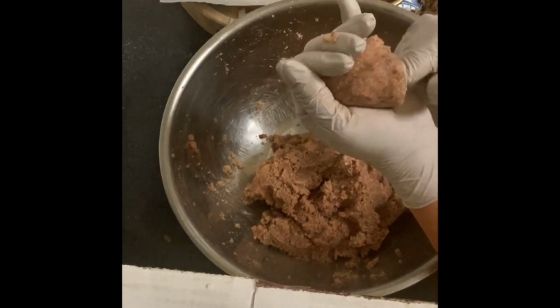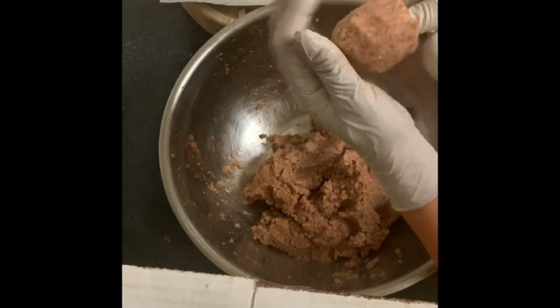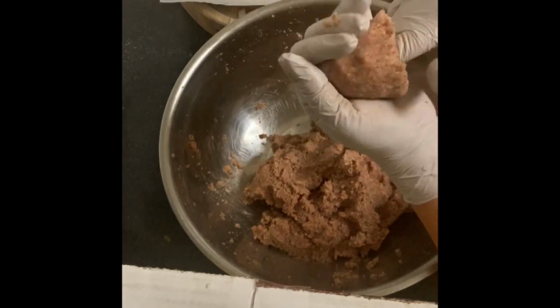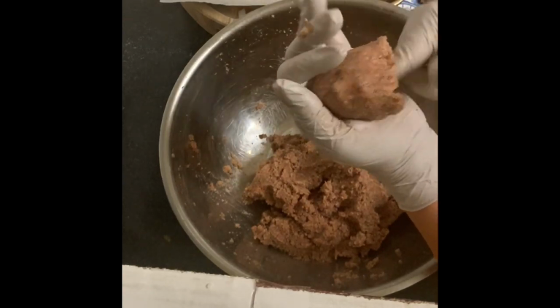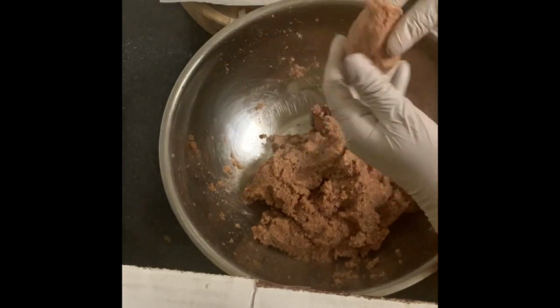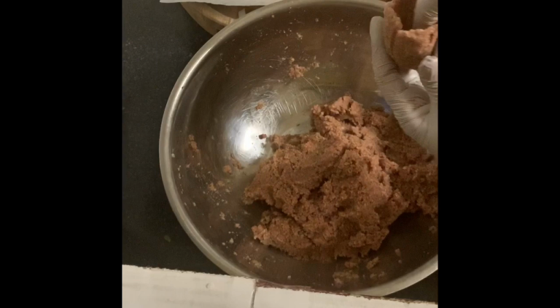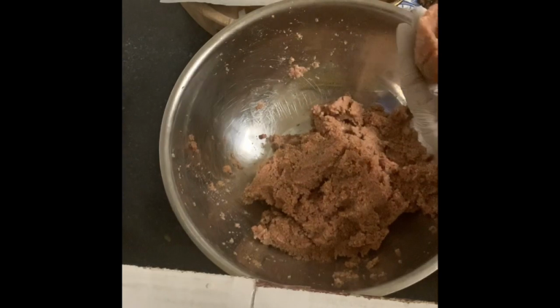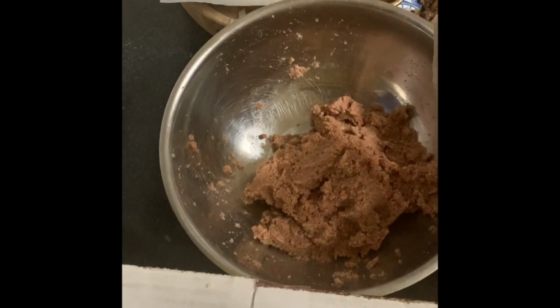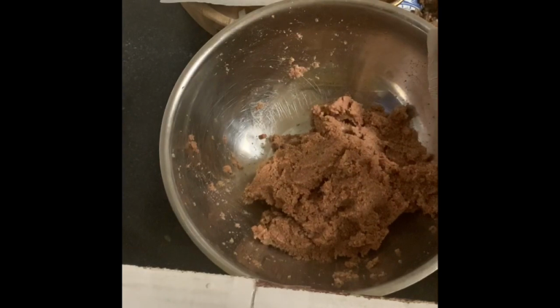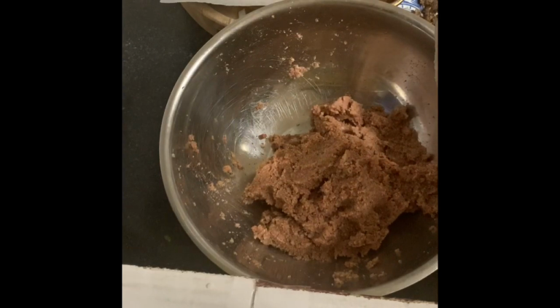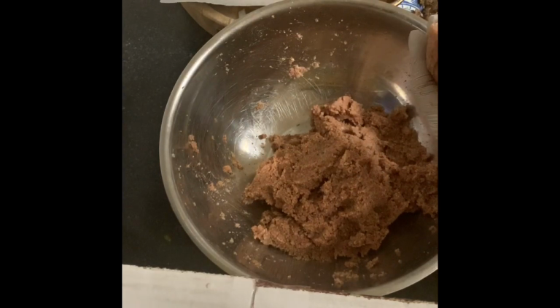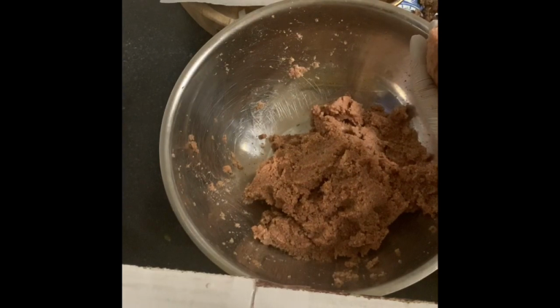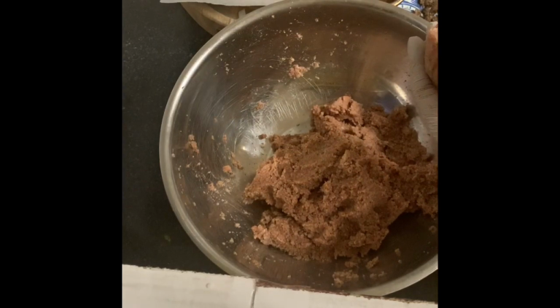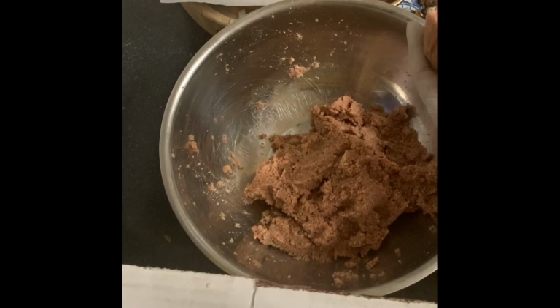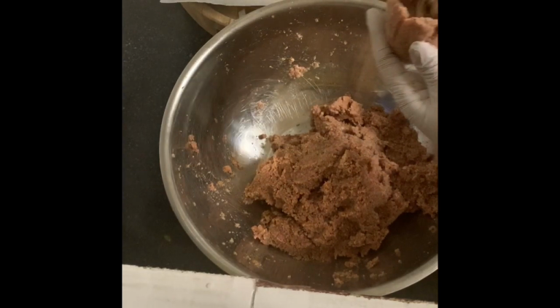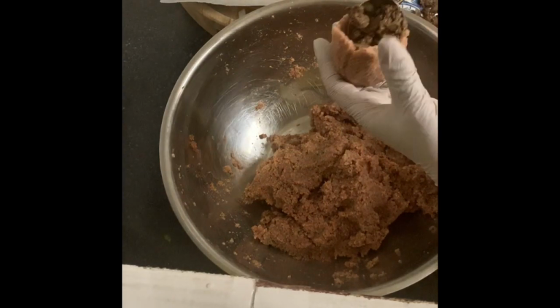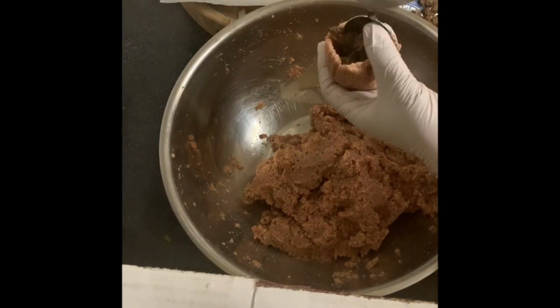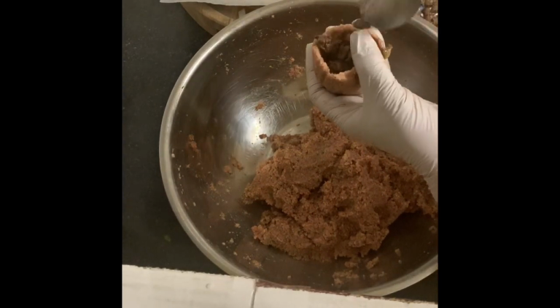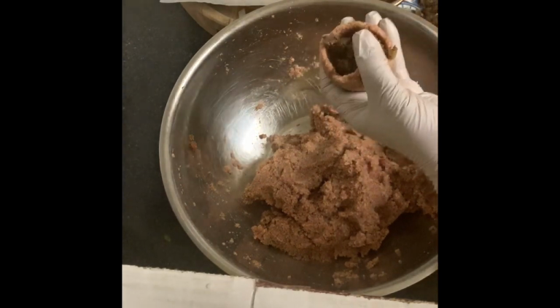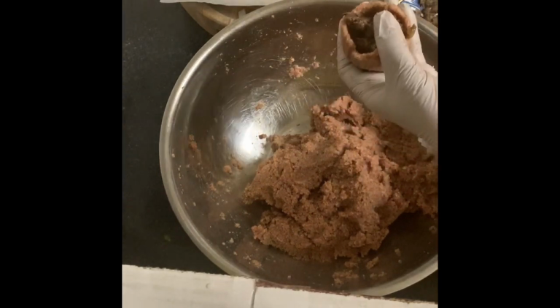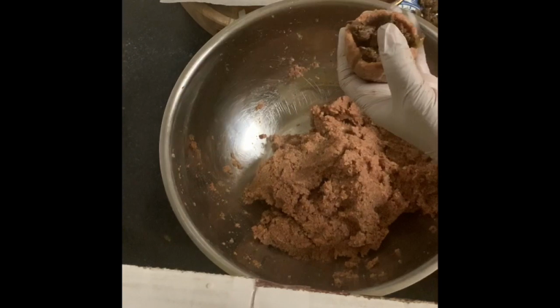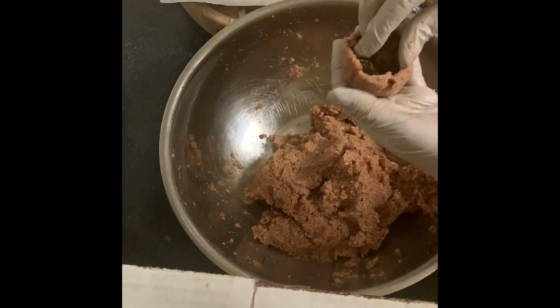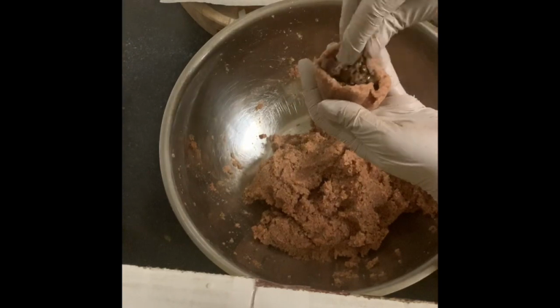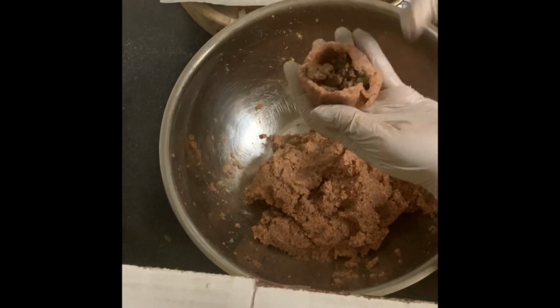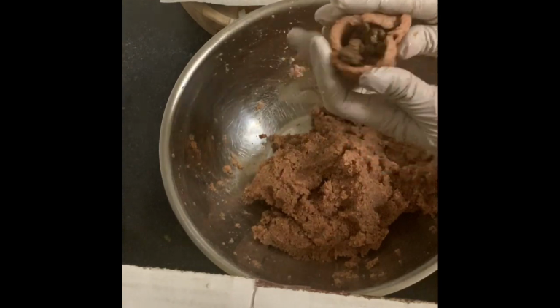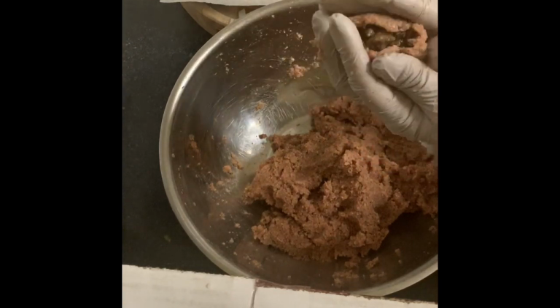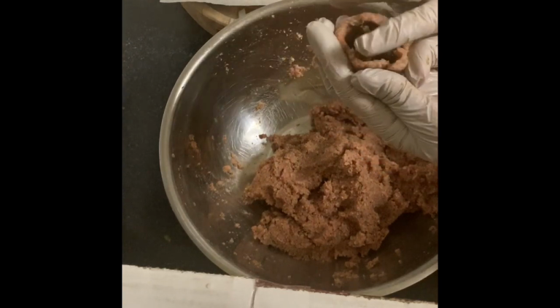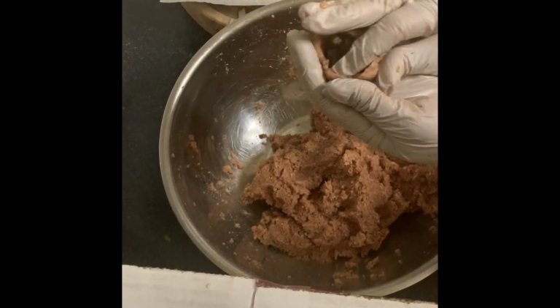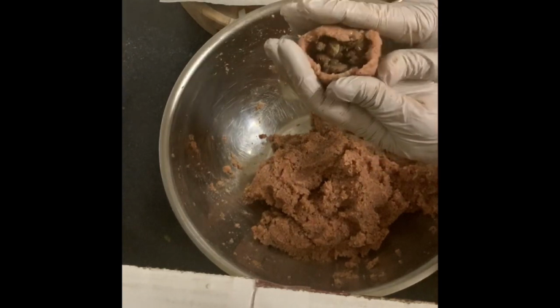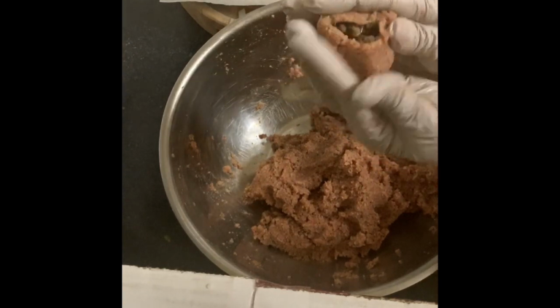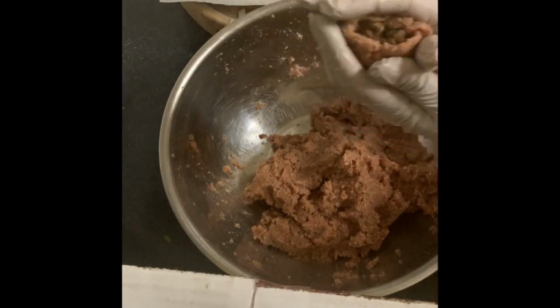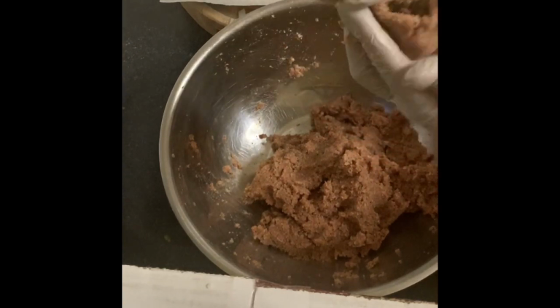I have another video where I showed how to fry the kubbeh, so I didn't do that here. I can link that video to this one so you can see the whole thing.